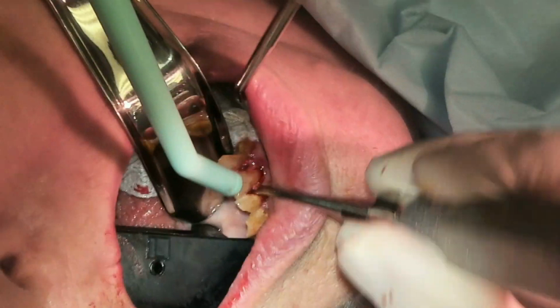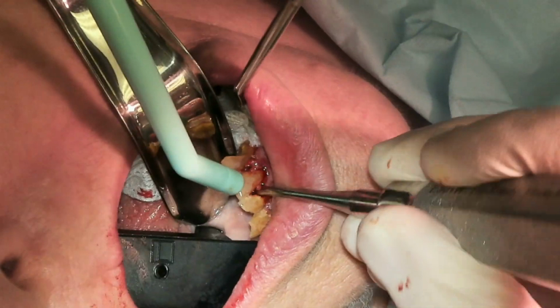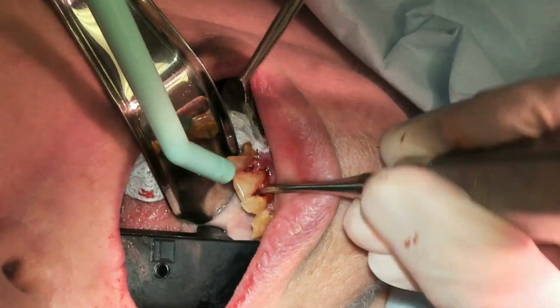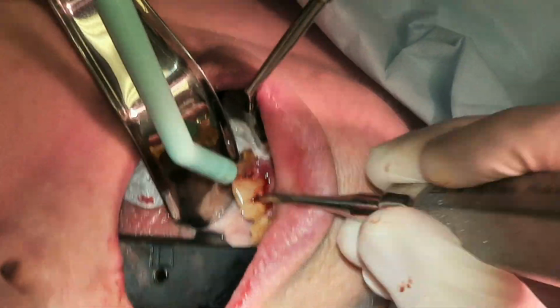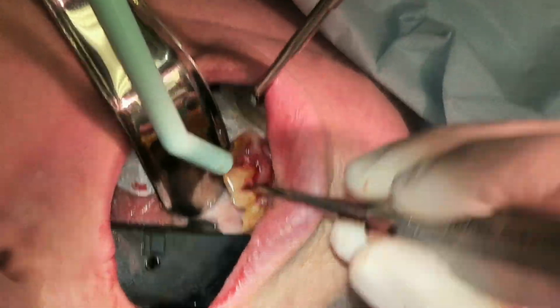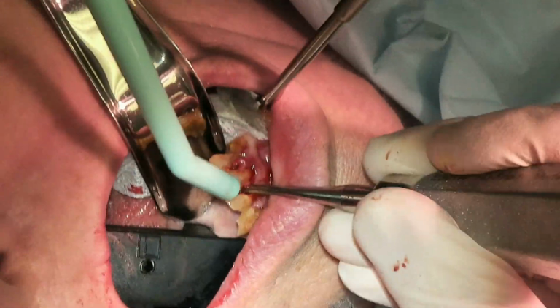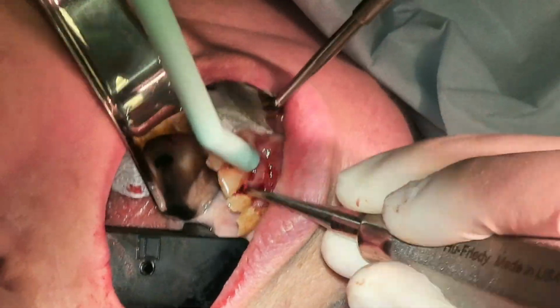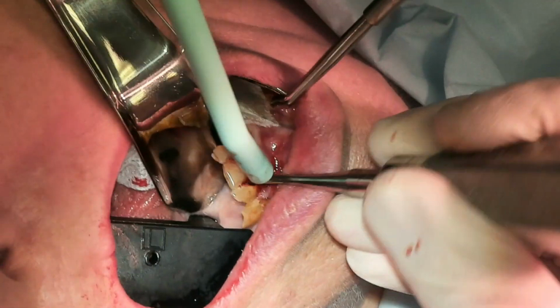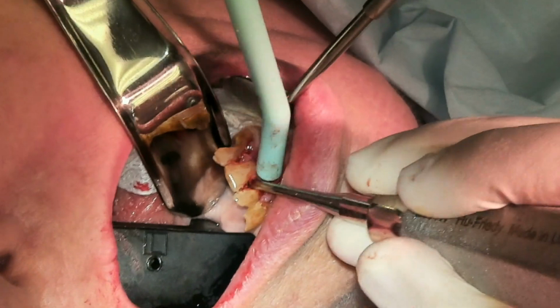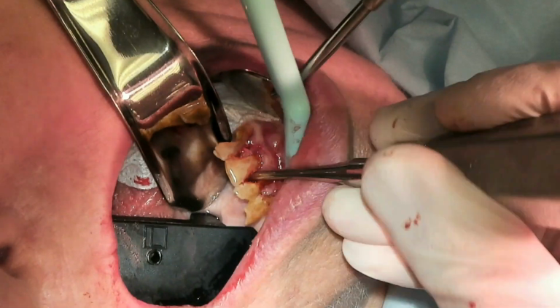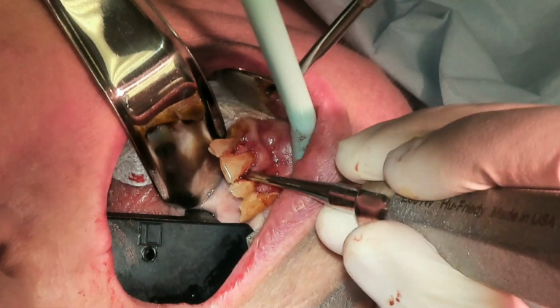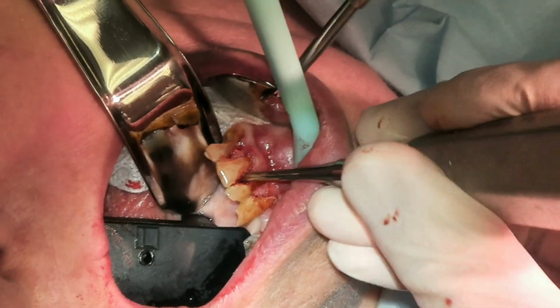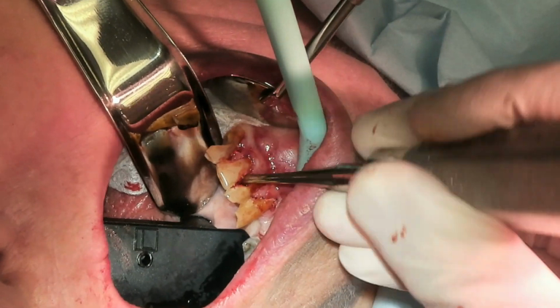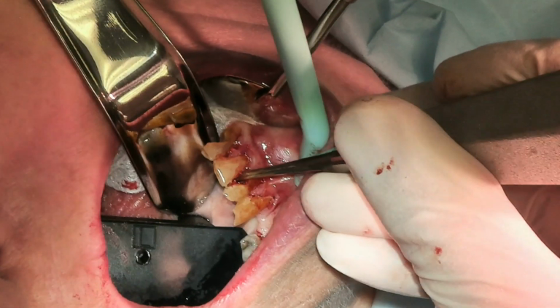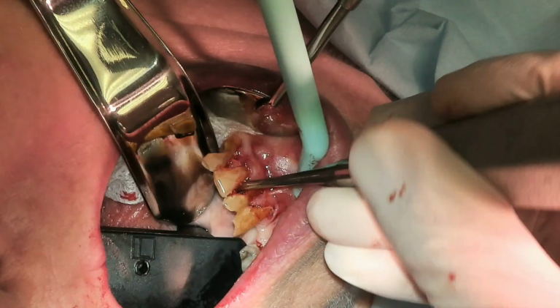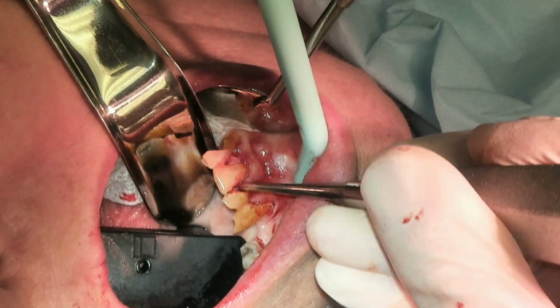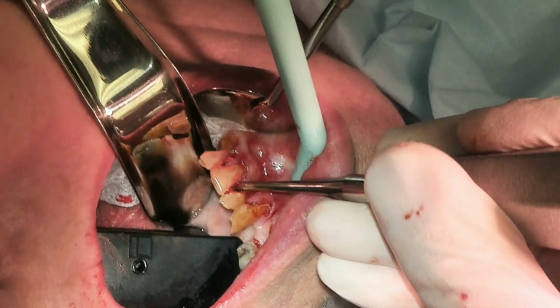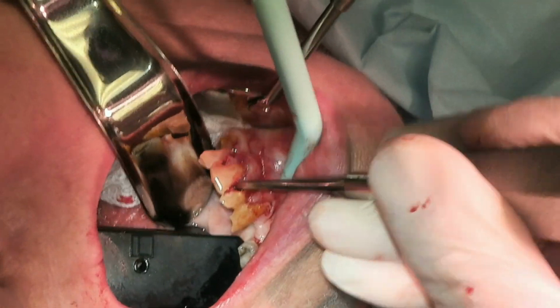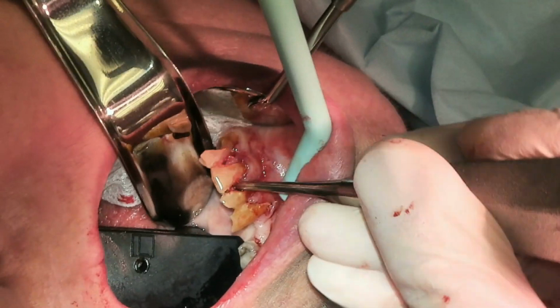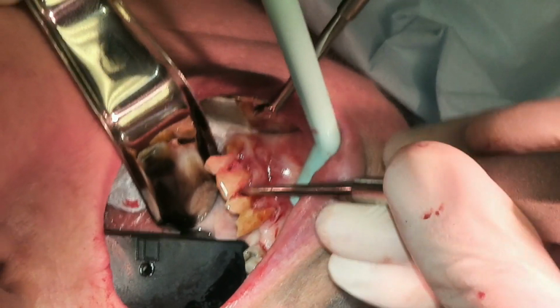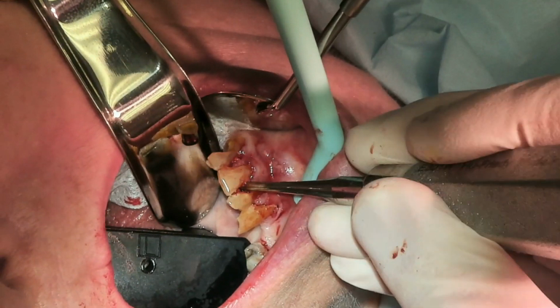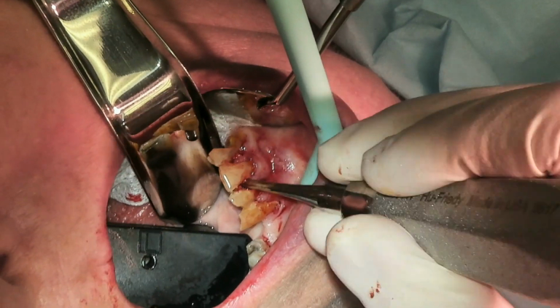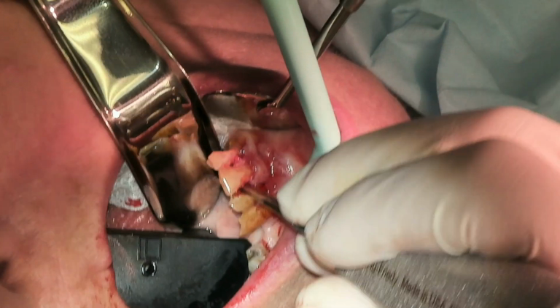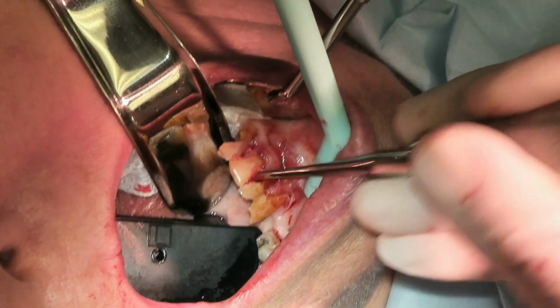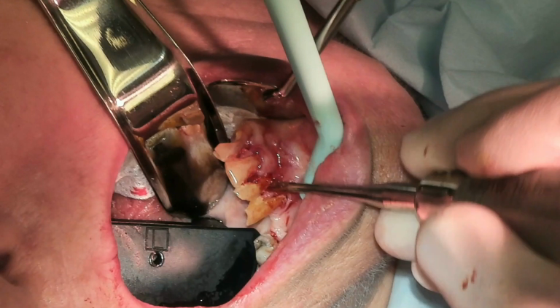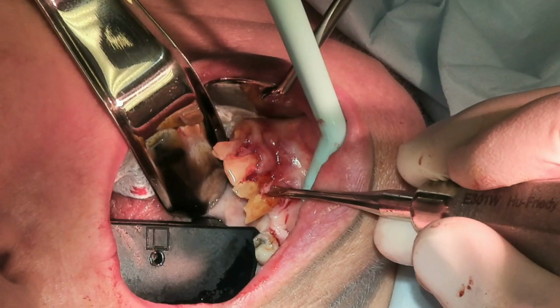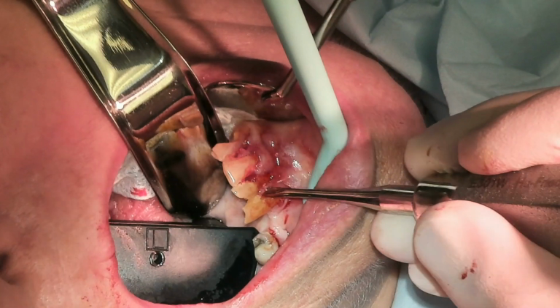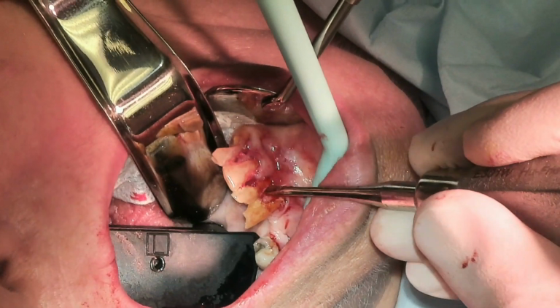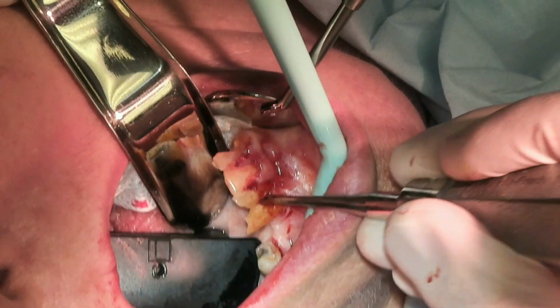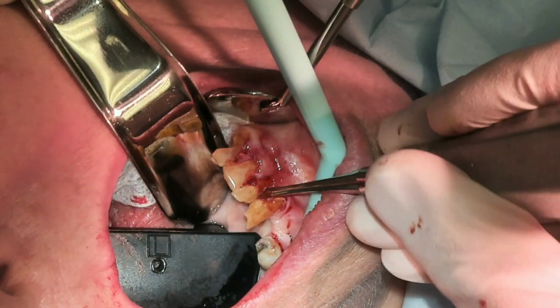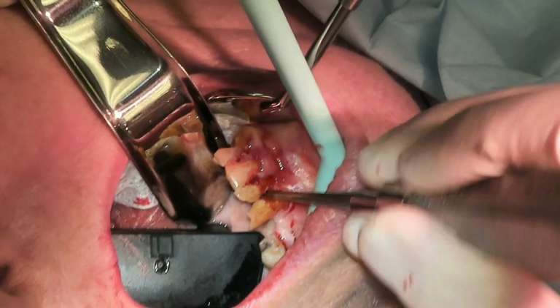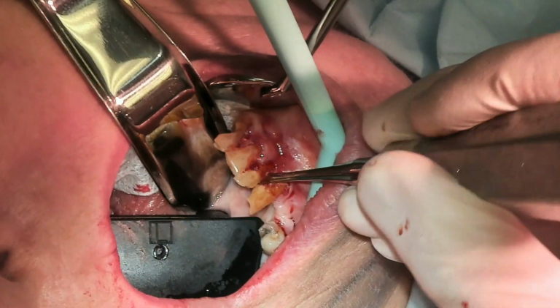By day six or seven you should start having almost full resolution of your pain, and by day seven we're definitely going to have you in to adjust down some sore spots on the dentures.